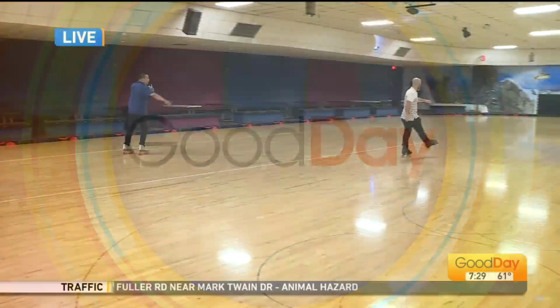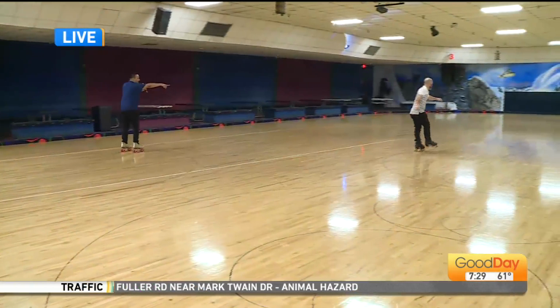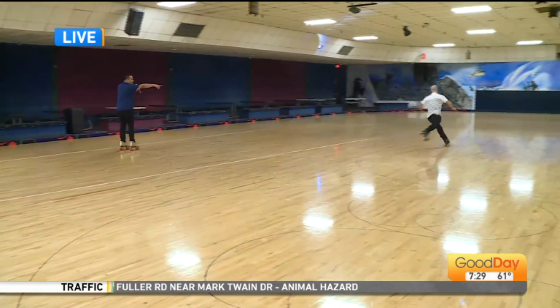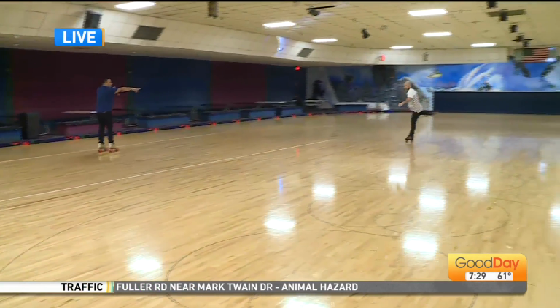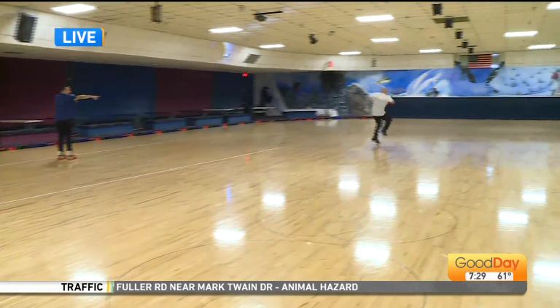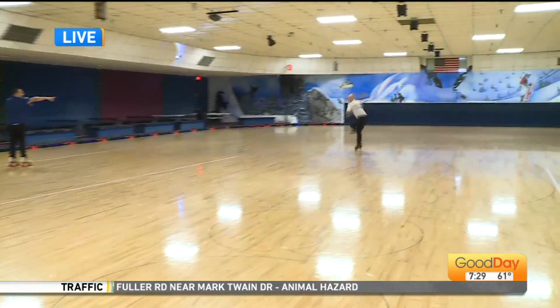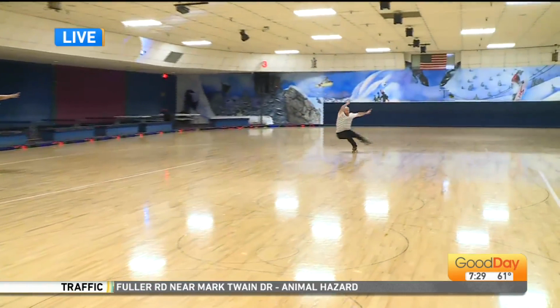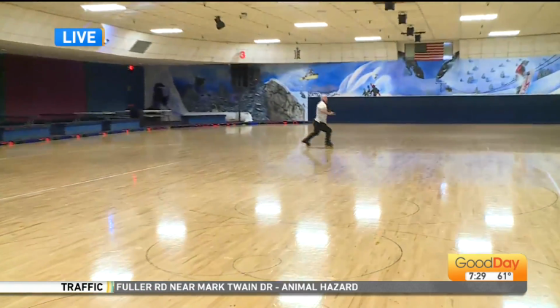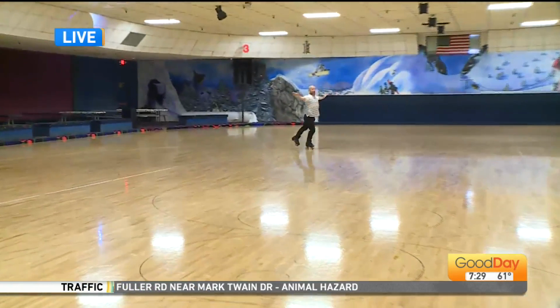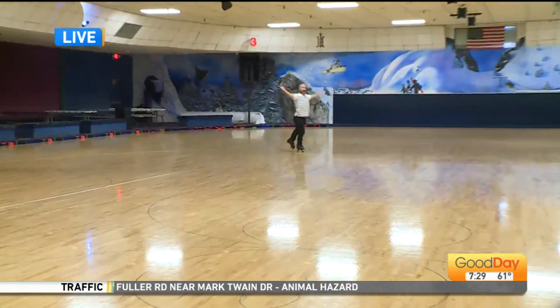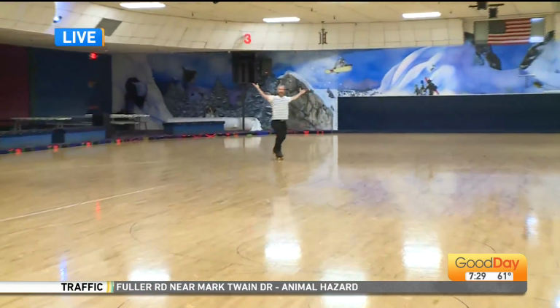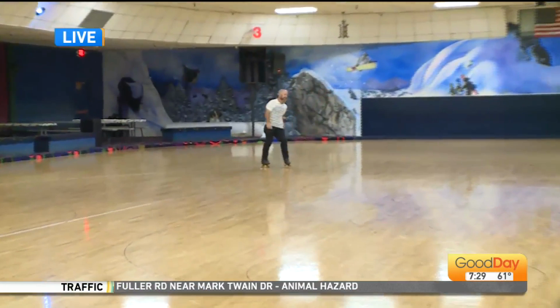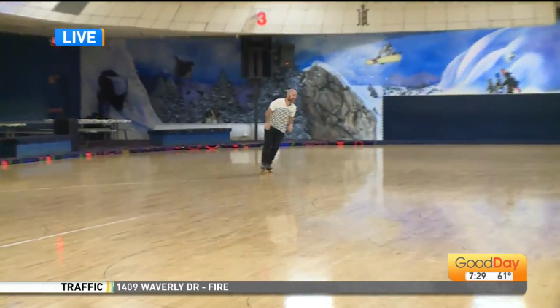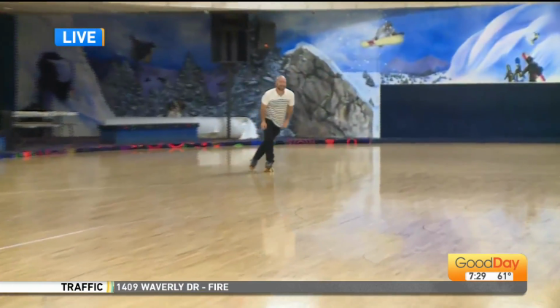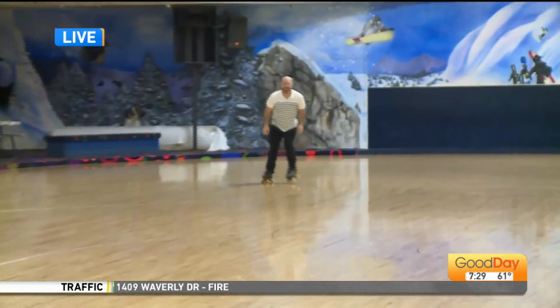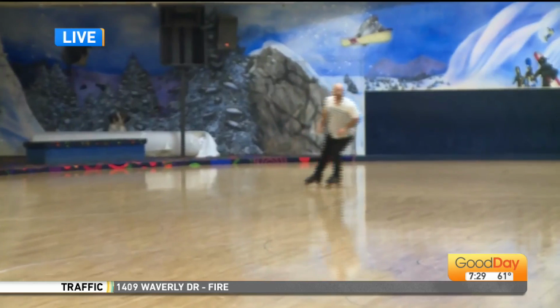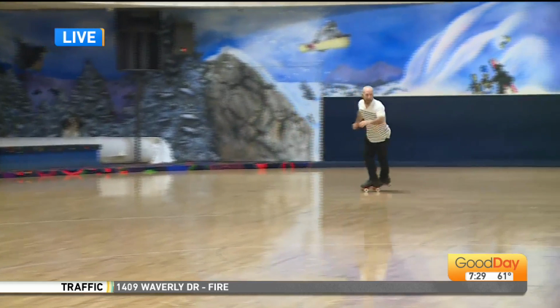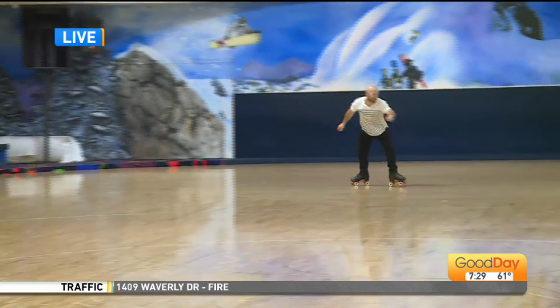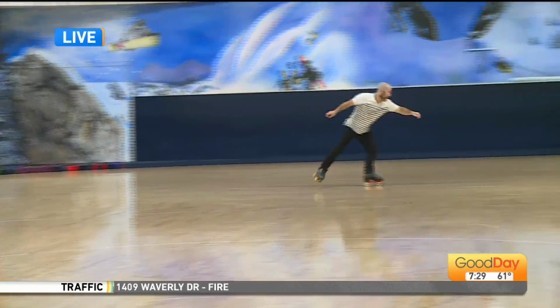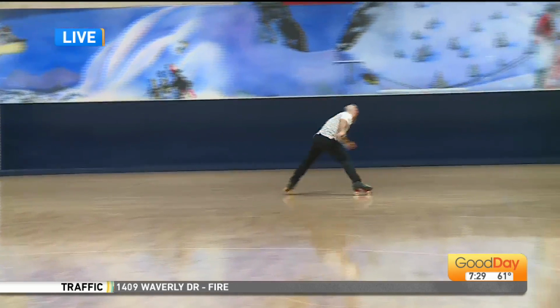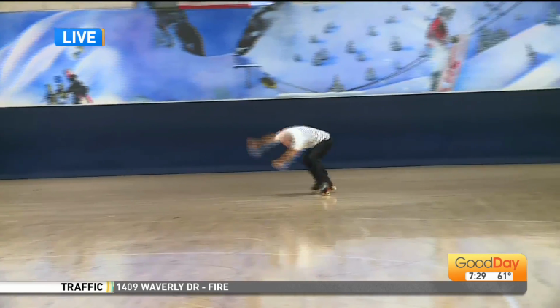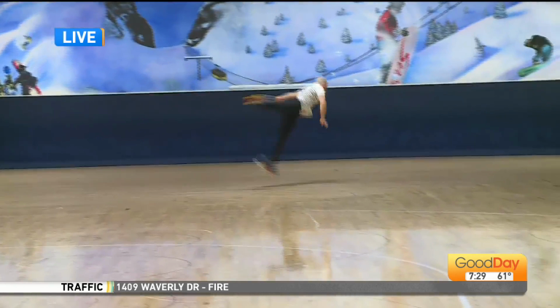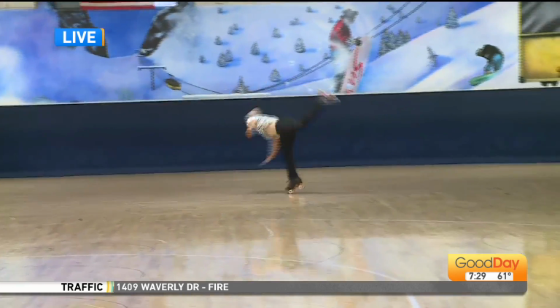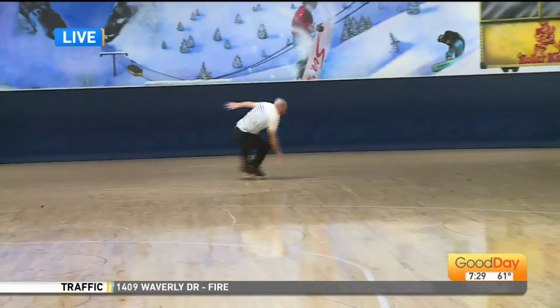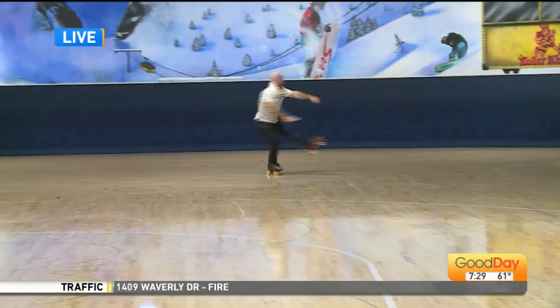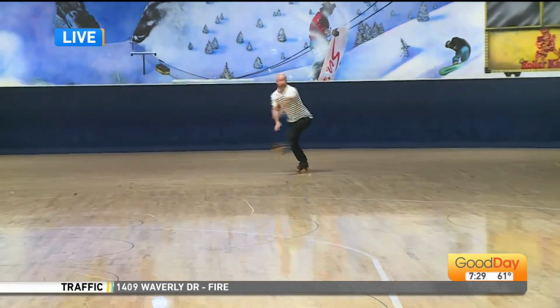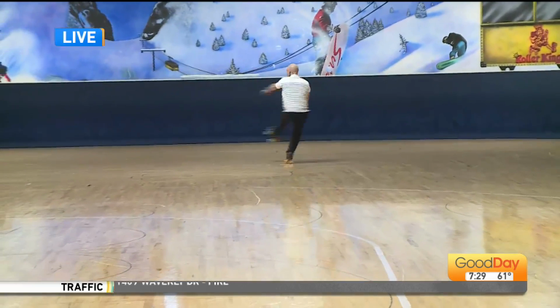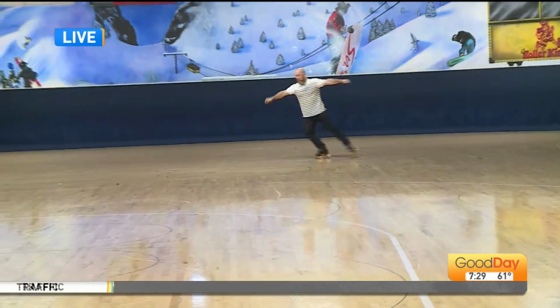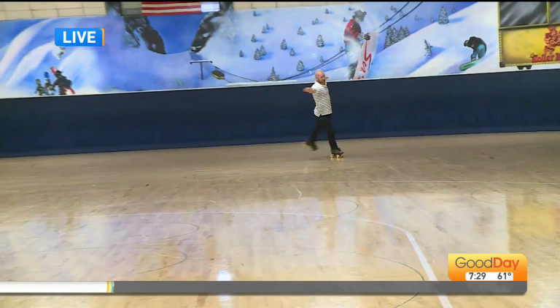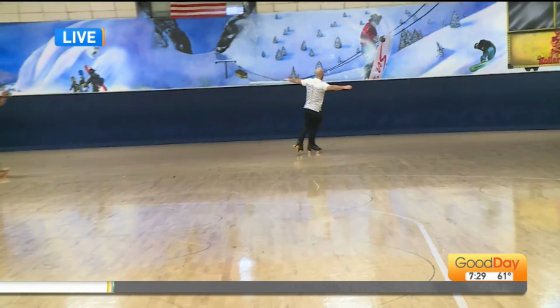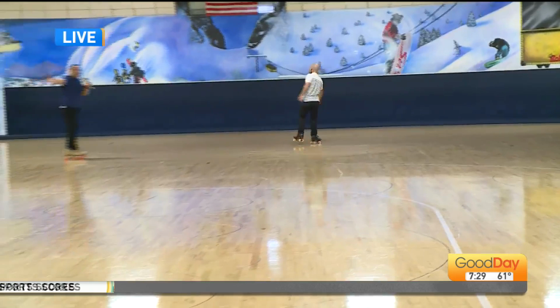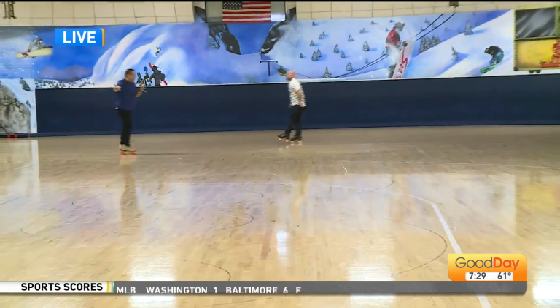Watch this guy right here. The triple axel. Here it is! Again, again. Poor David. He's like, this is getting real hard. Woo! How about that? Wow.